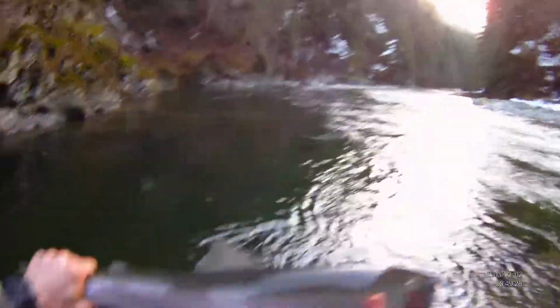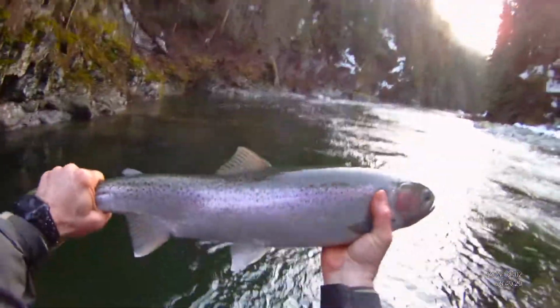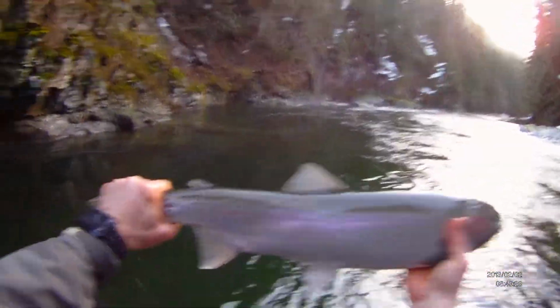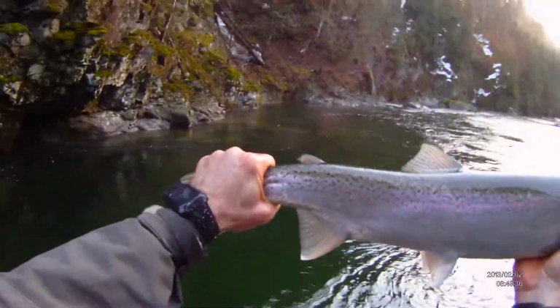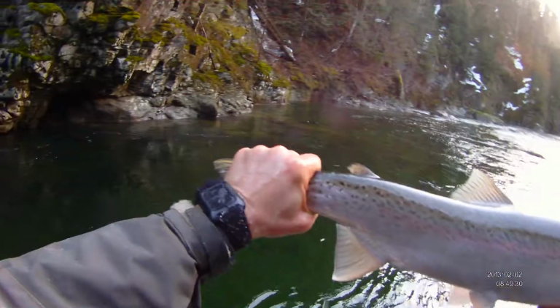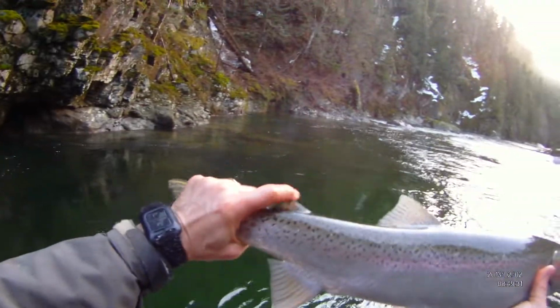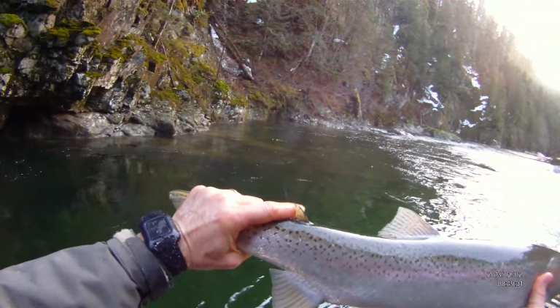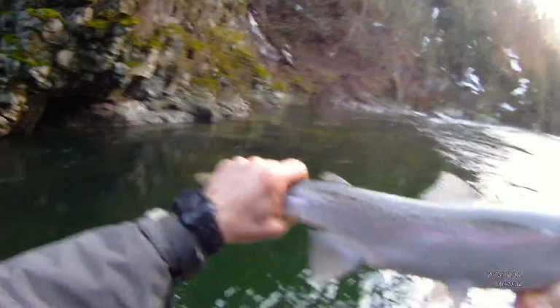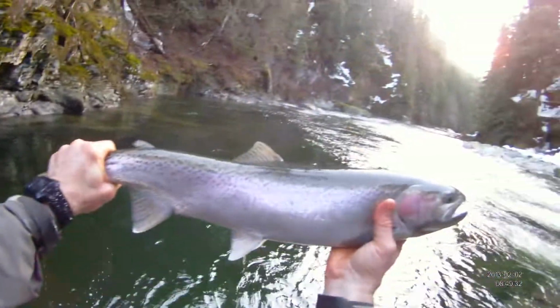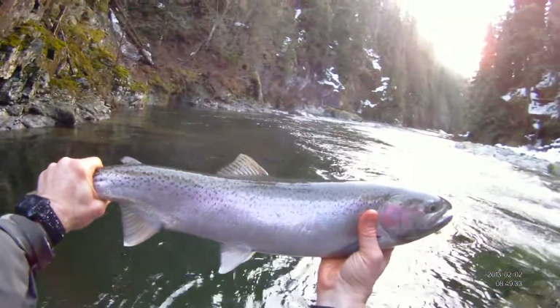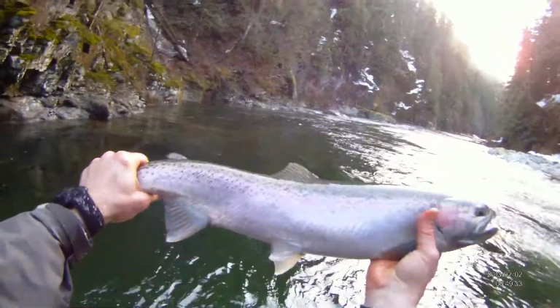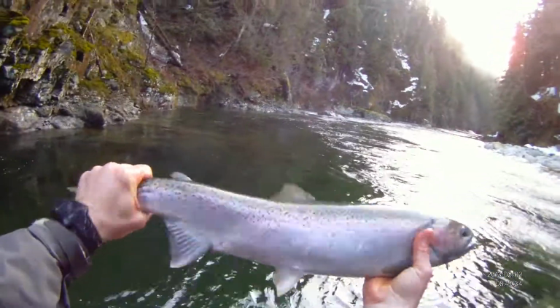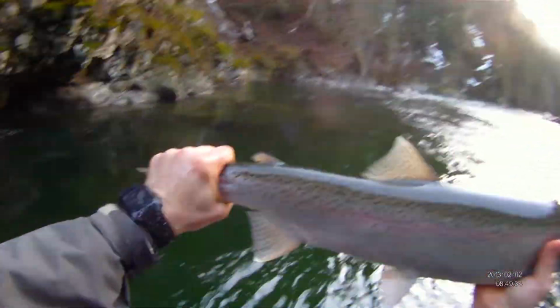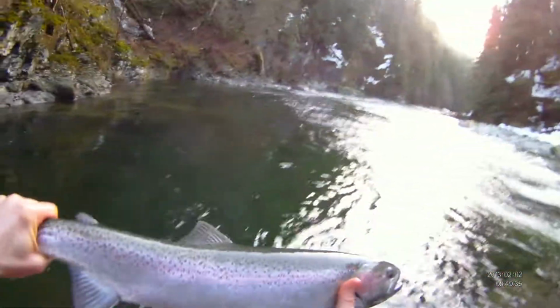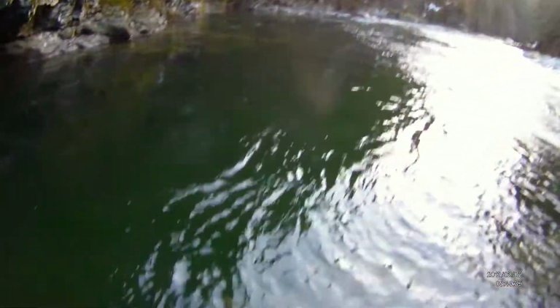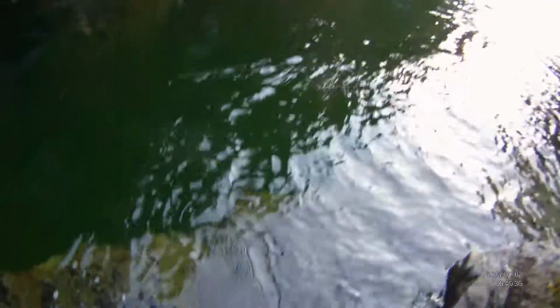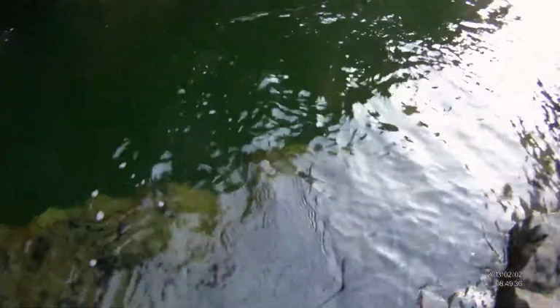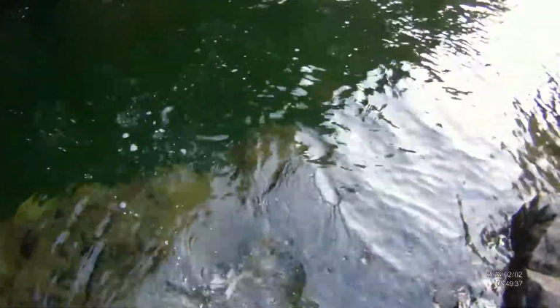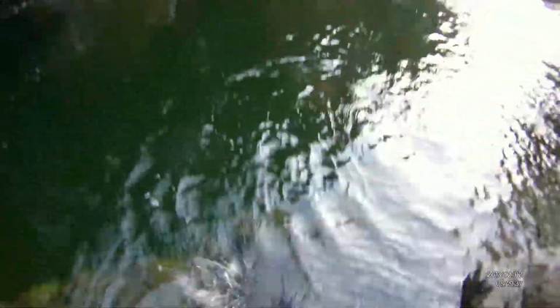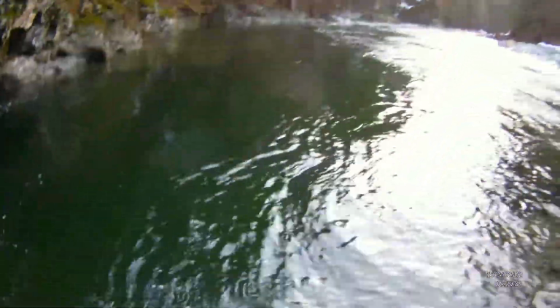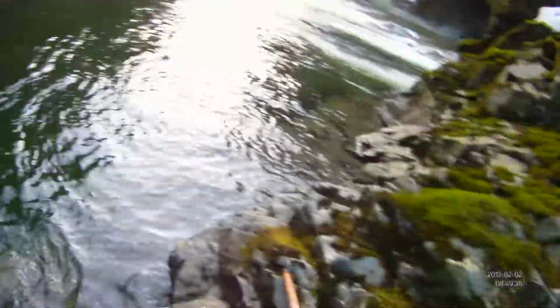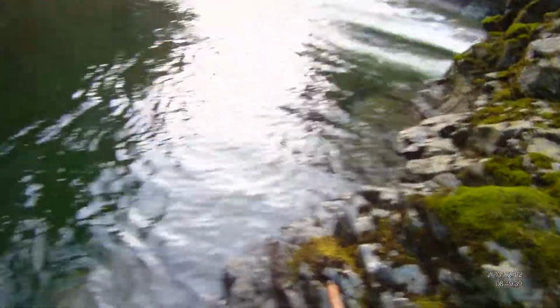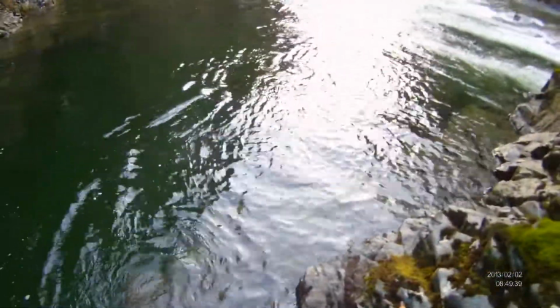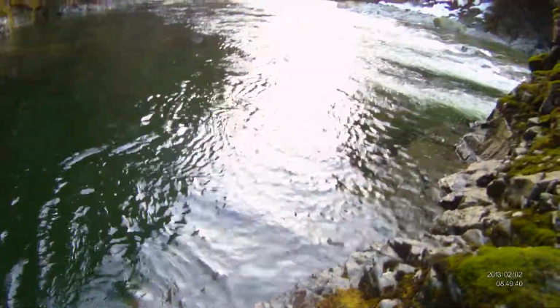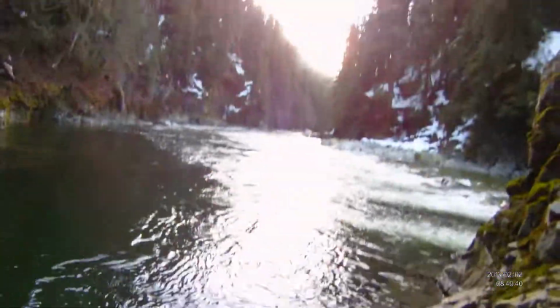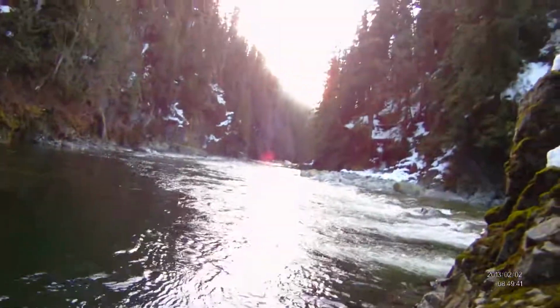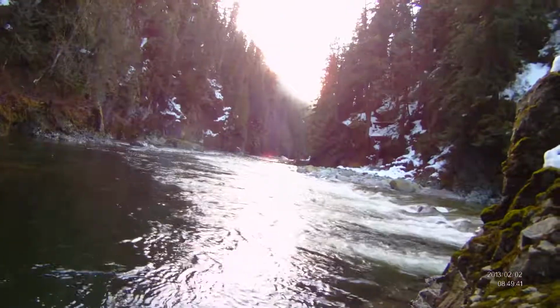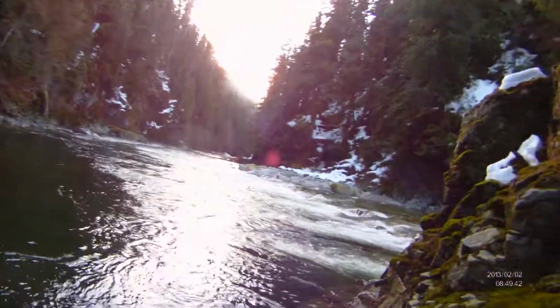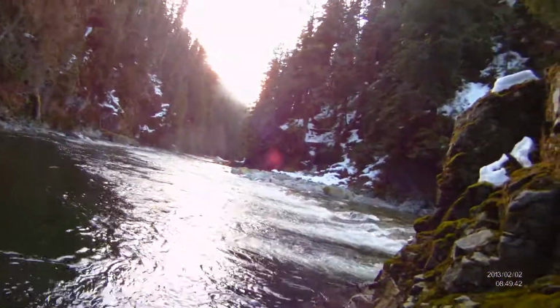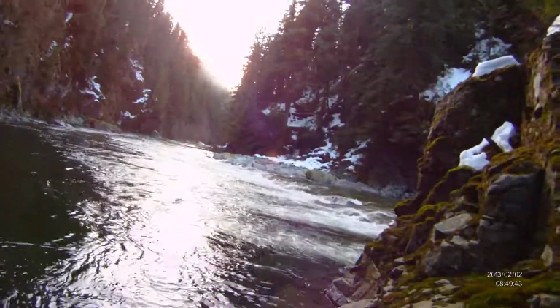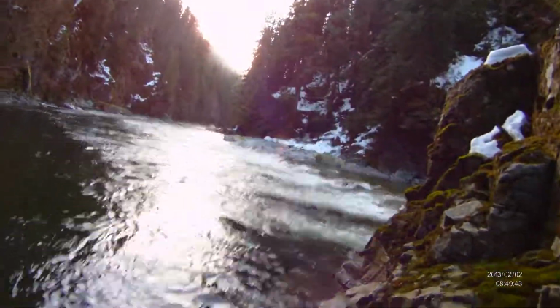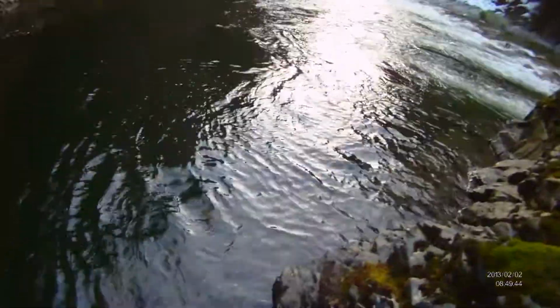Everybody see that? This little wild one — you can see the adipose fin, a little color to it. Put it back in the water. Pretty chilly. February 2nd today.